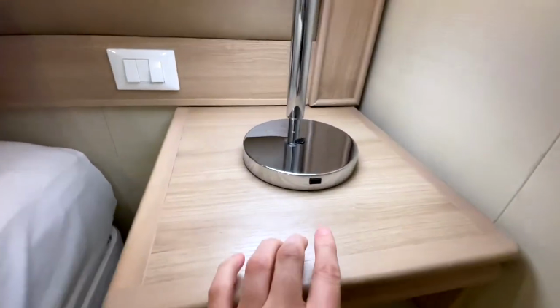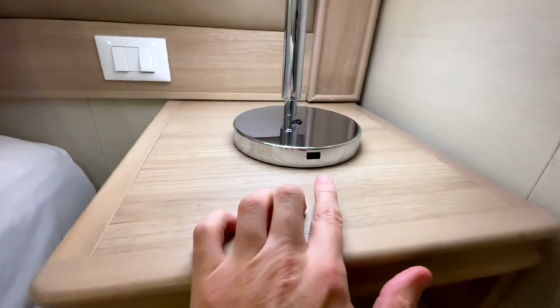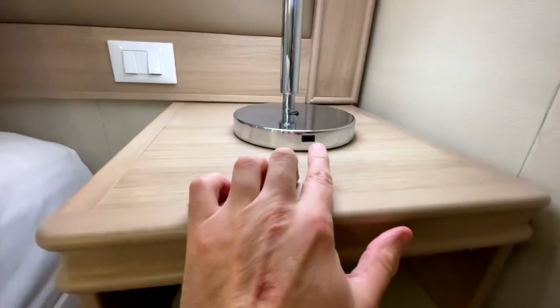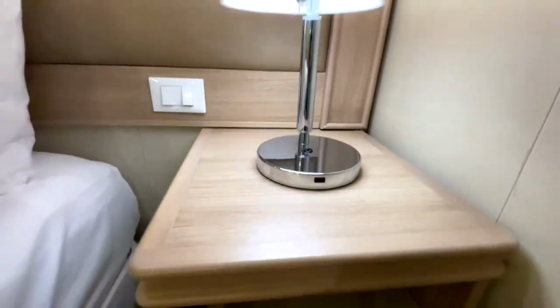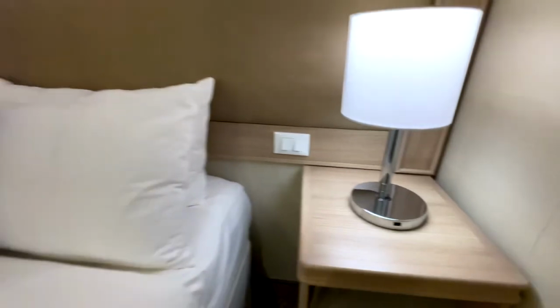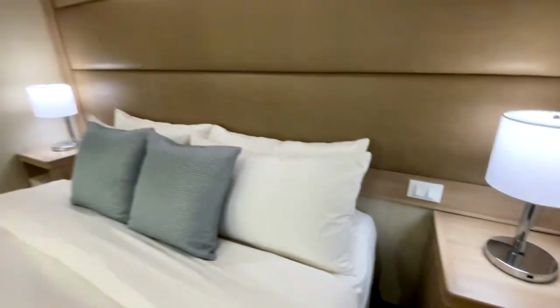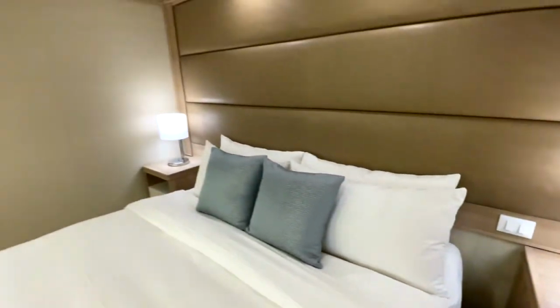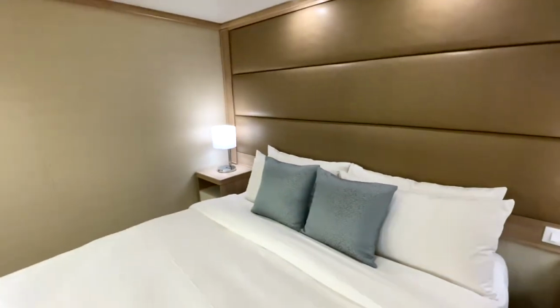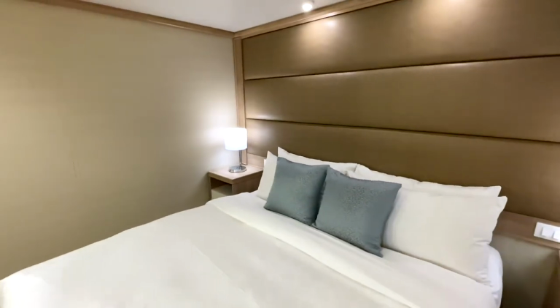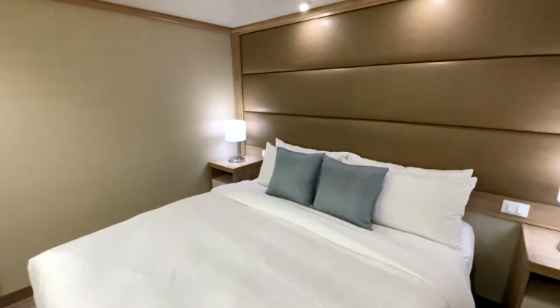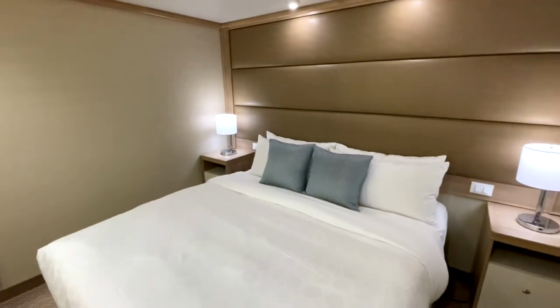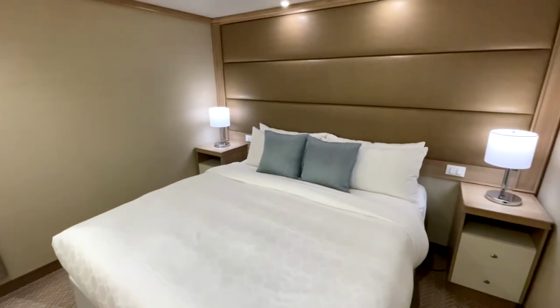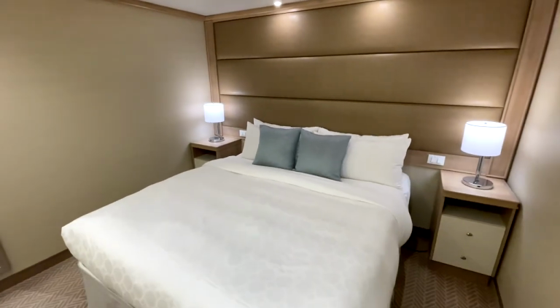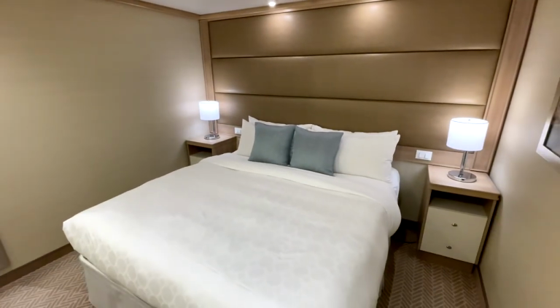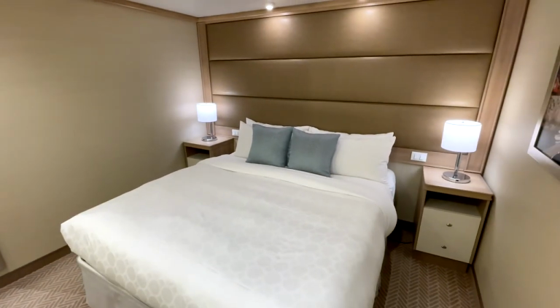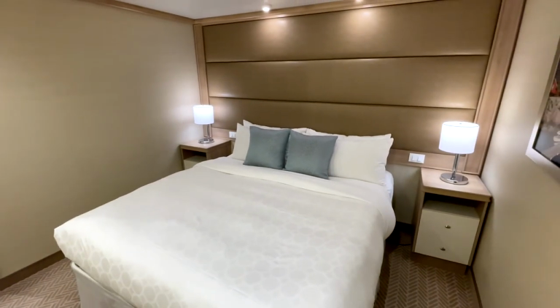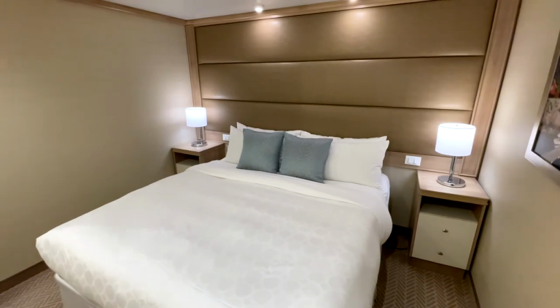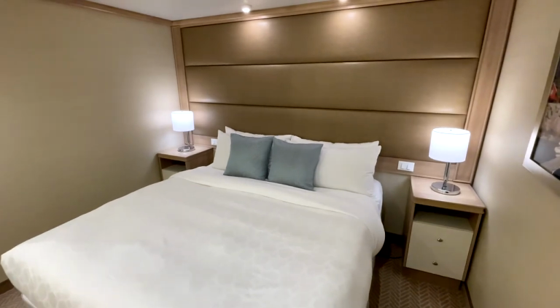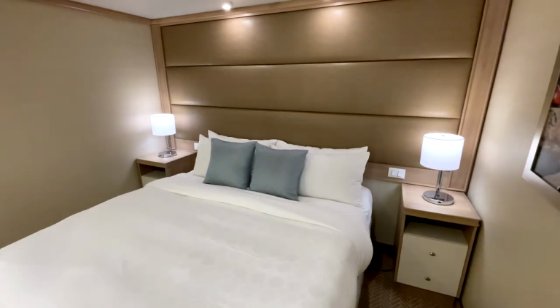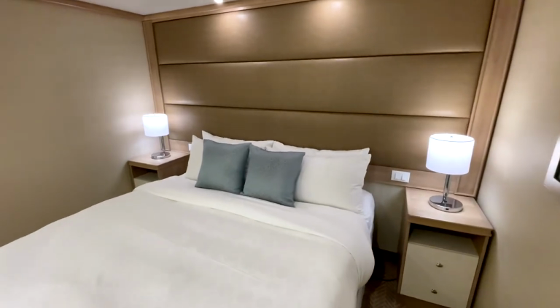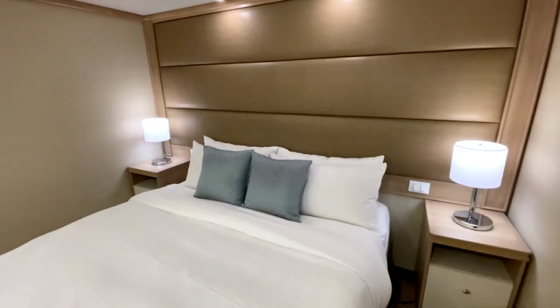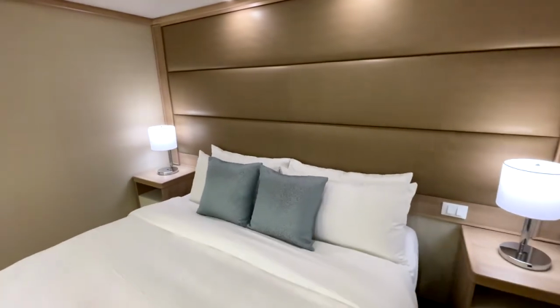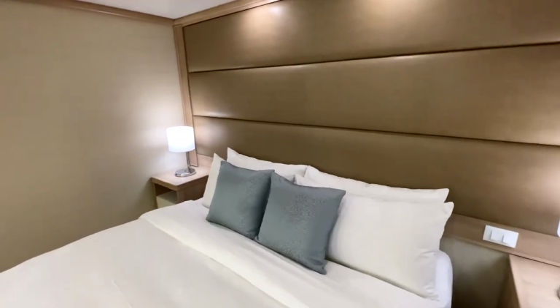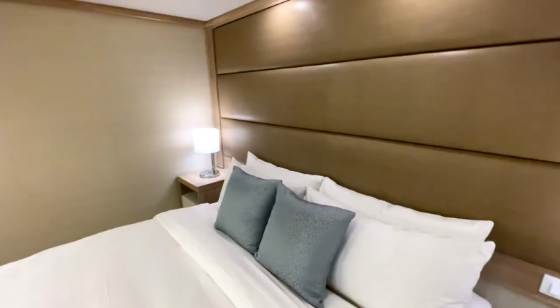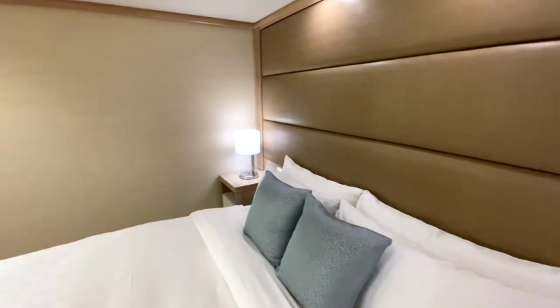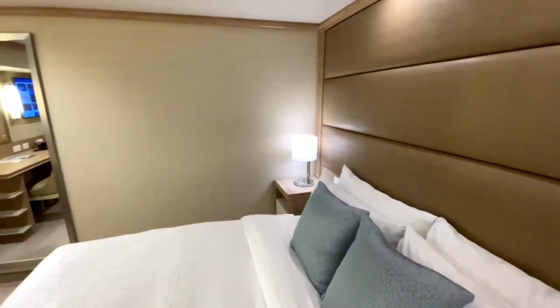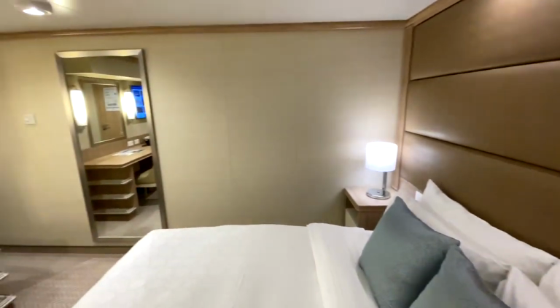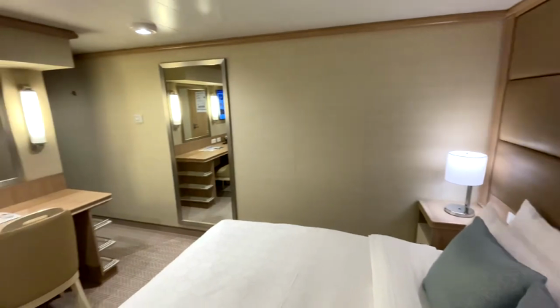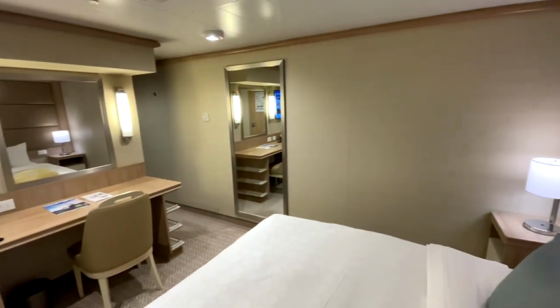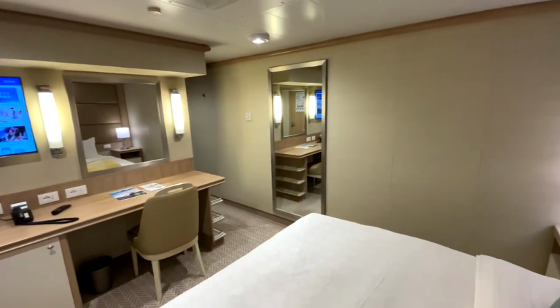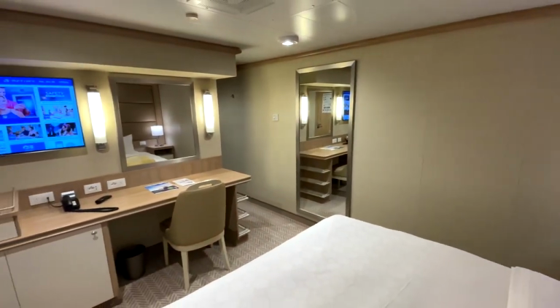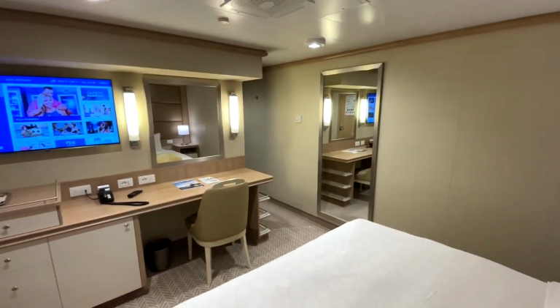On the new ships, they have USB ports on the lamps, which is great. The beds — Princess is famous for its super comfy beds. I don't know how they do it, but this one fit the bill and was completely comfortable. I loved it.